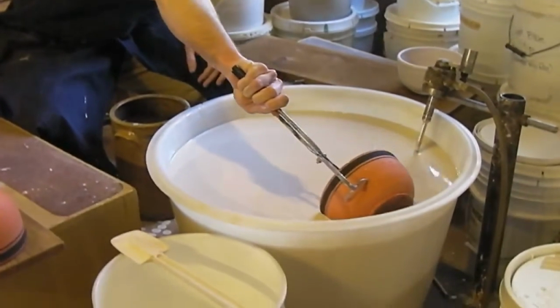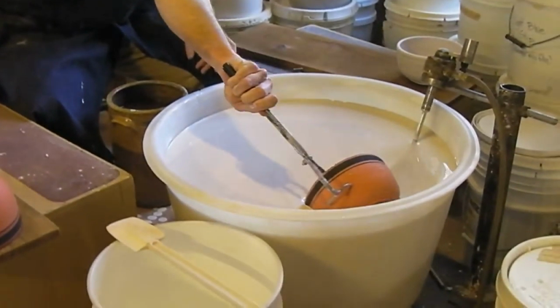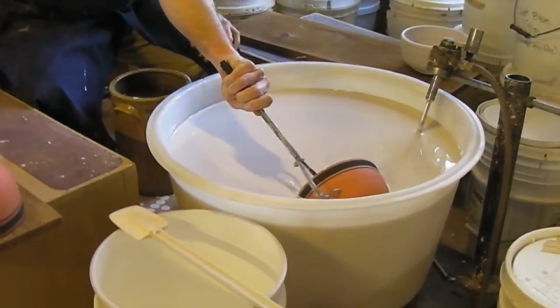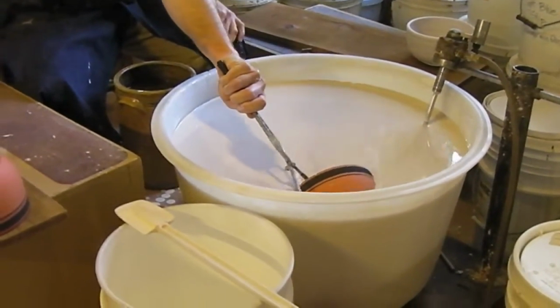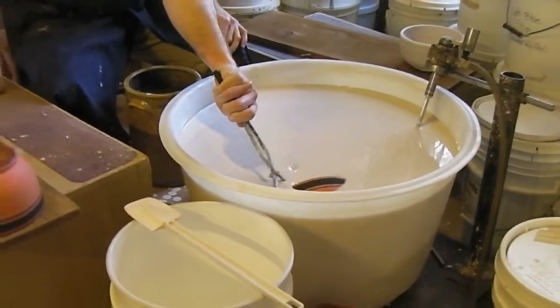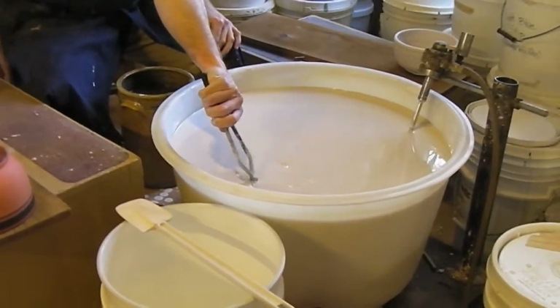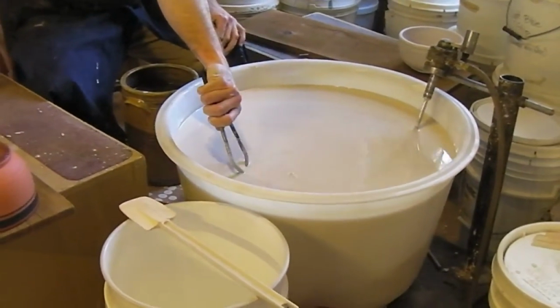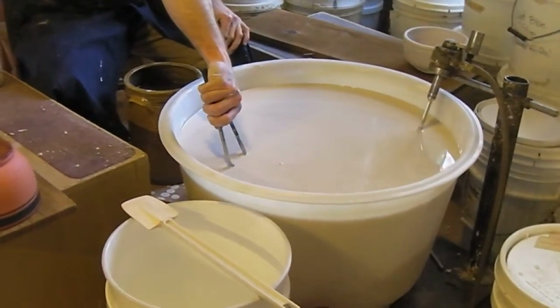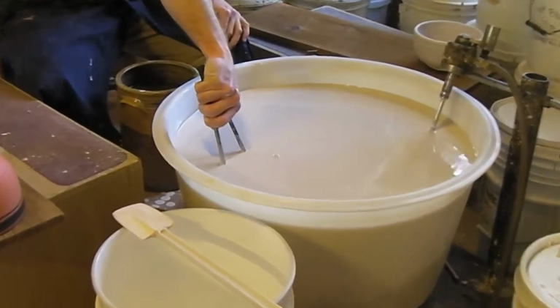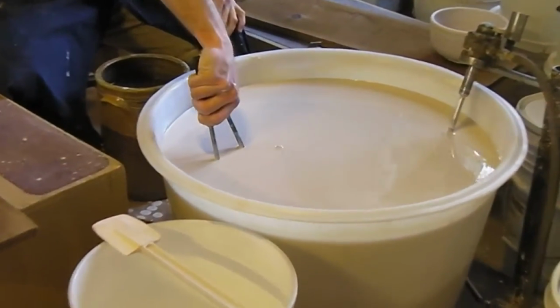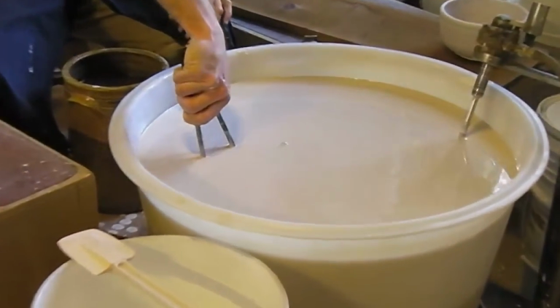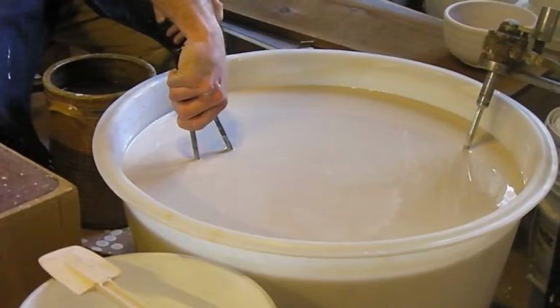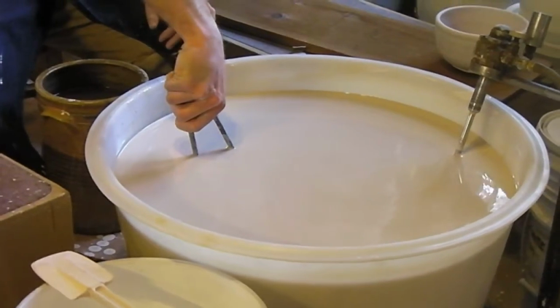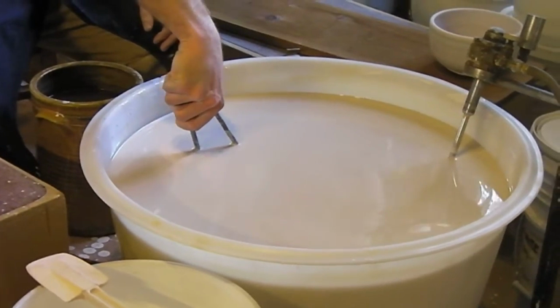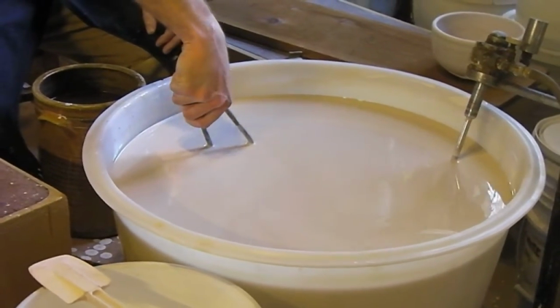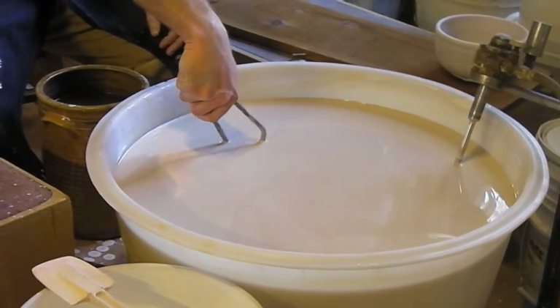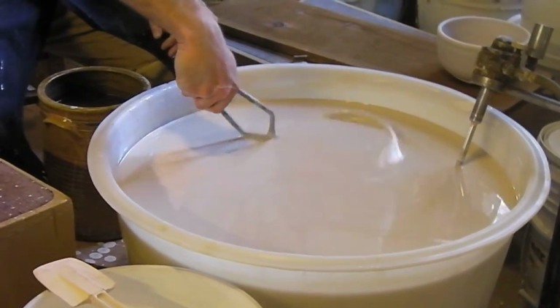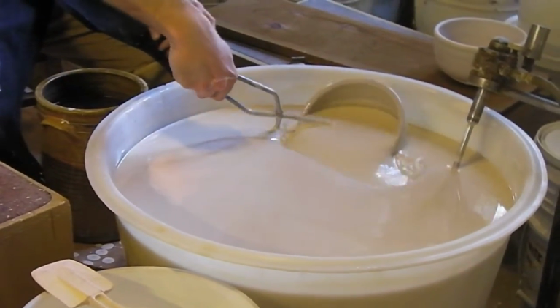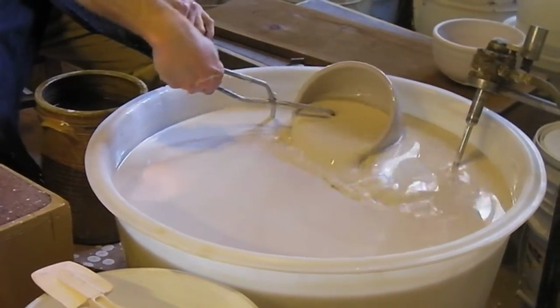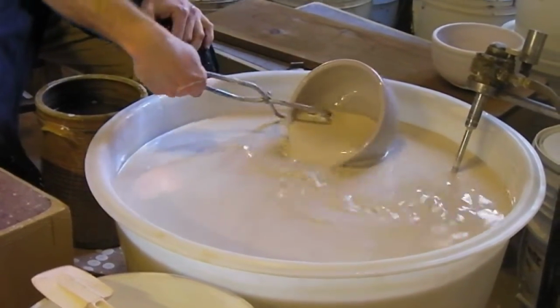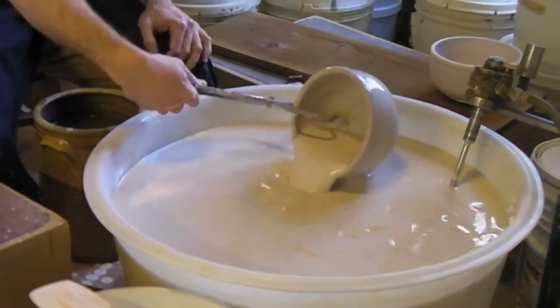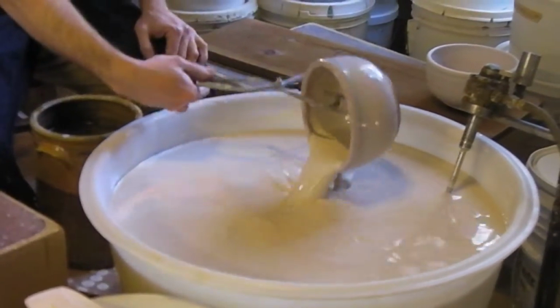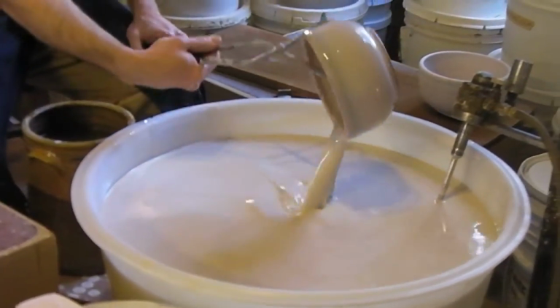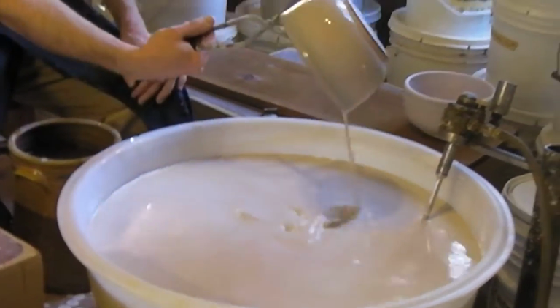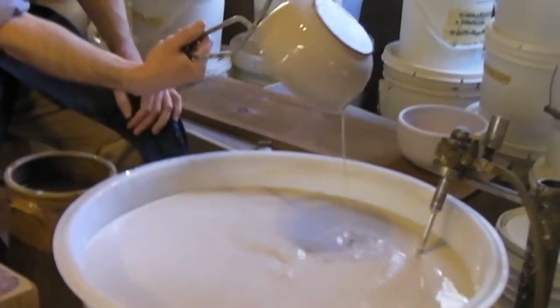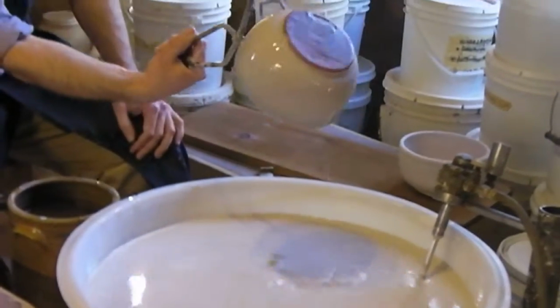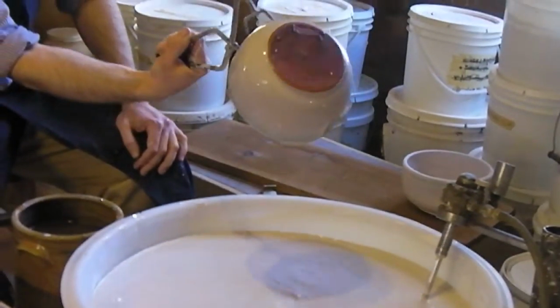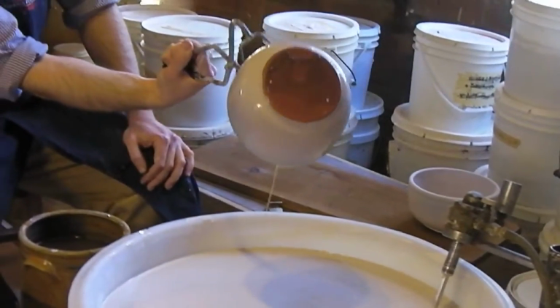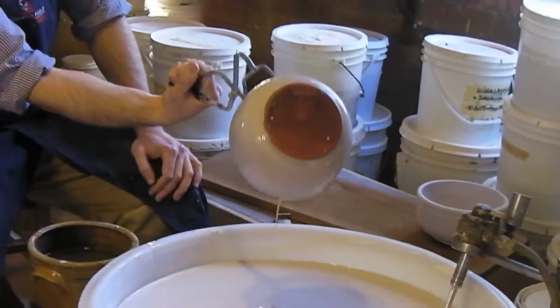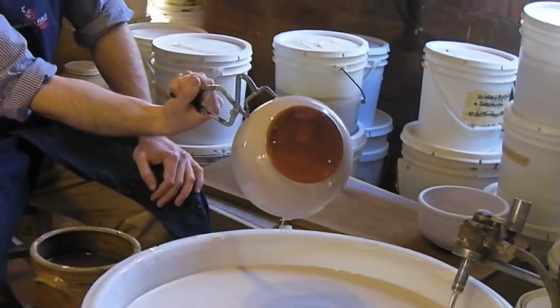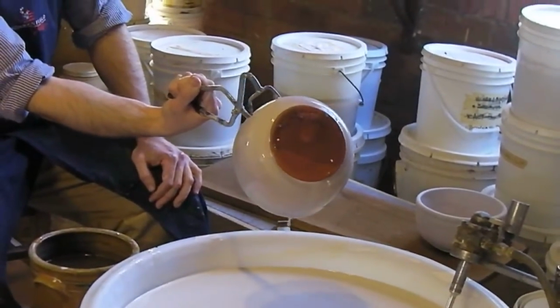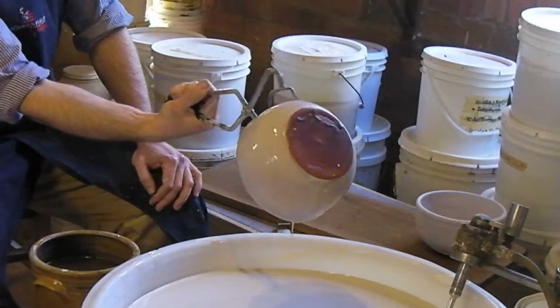So I just dip it in the glaze. I sort of count up to six in my head, then bring it out of the glaze.